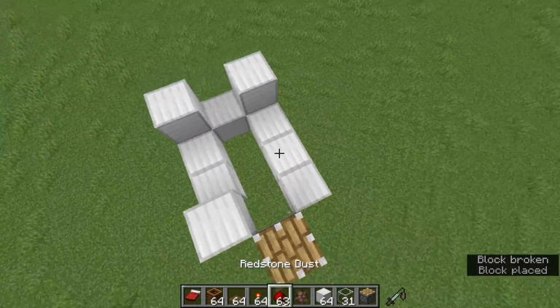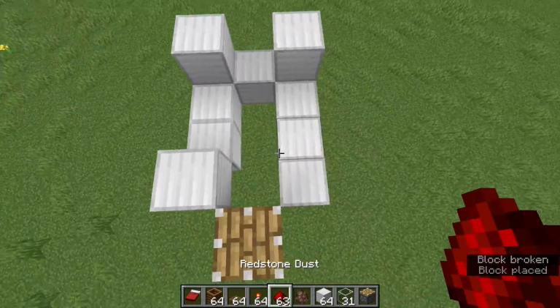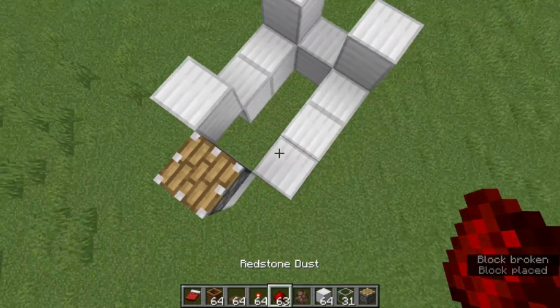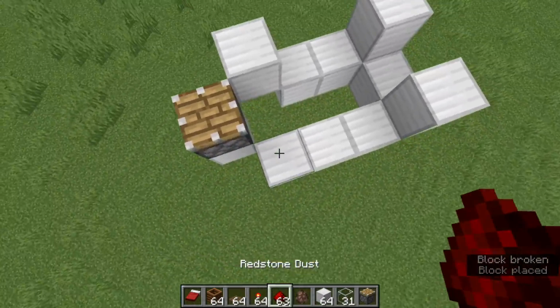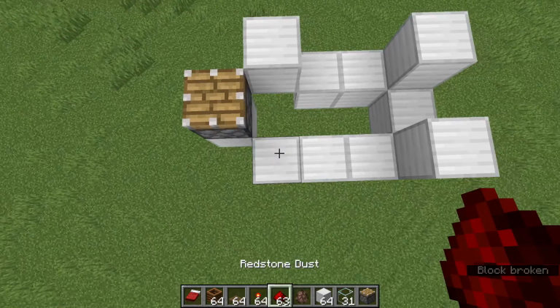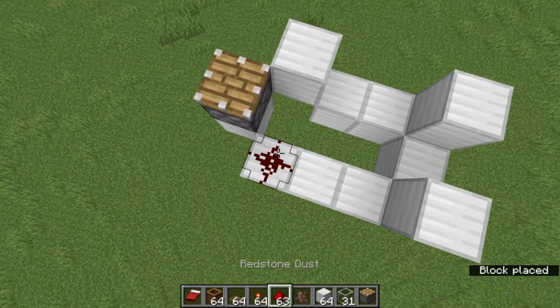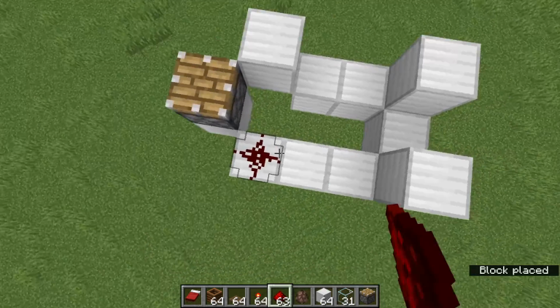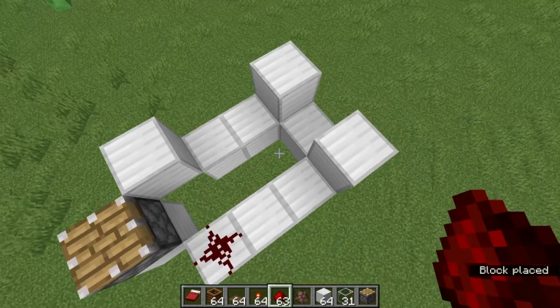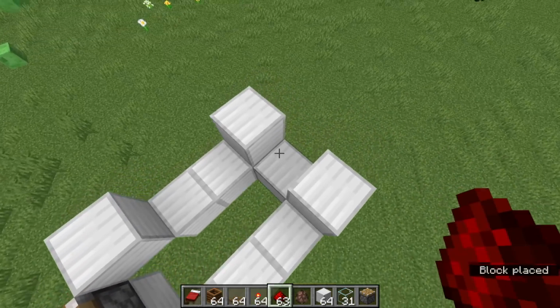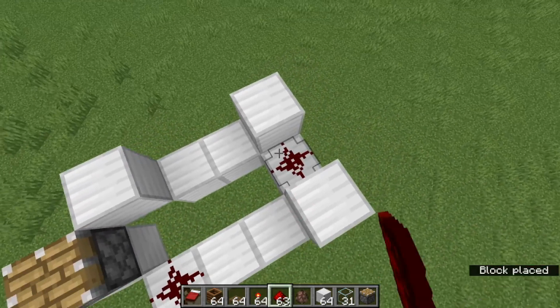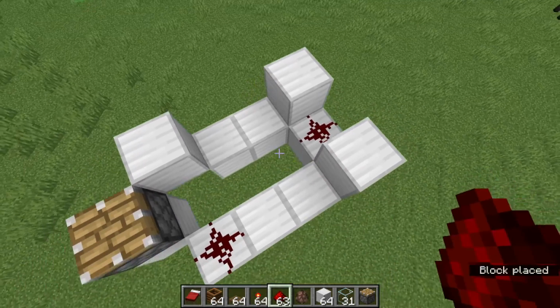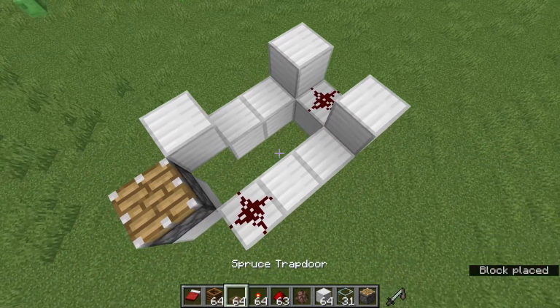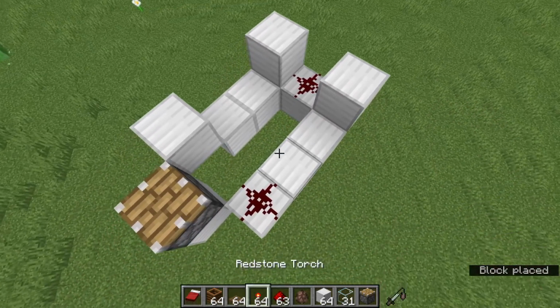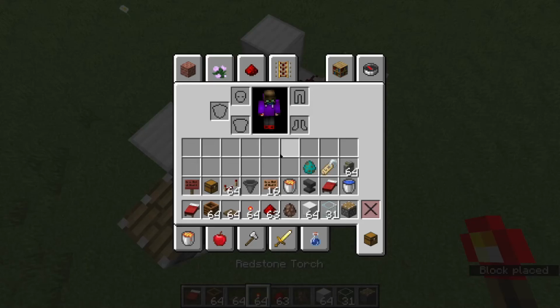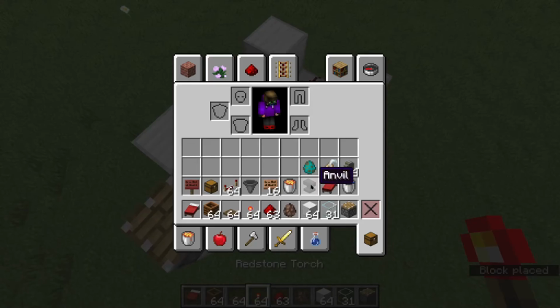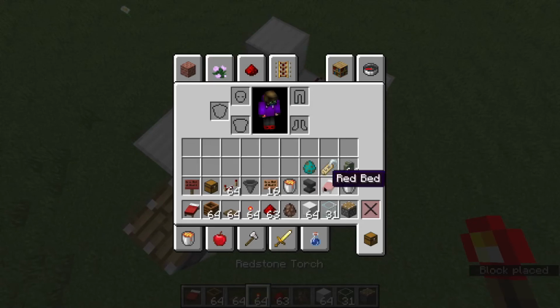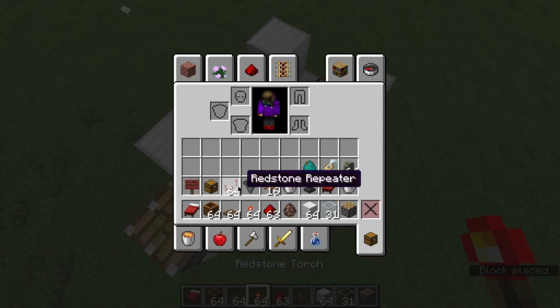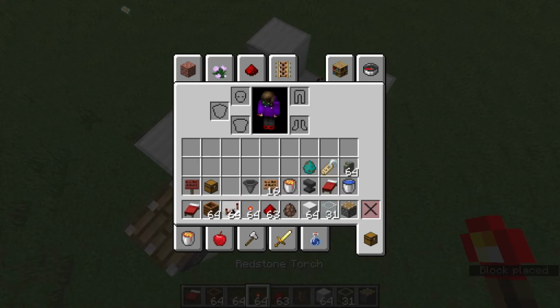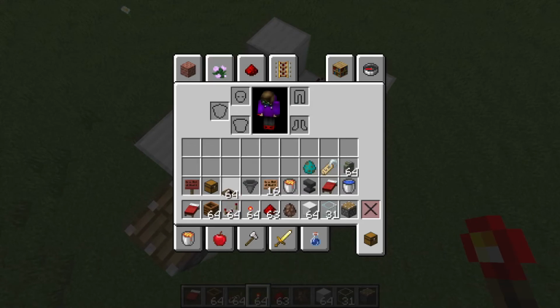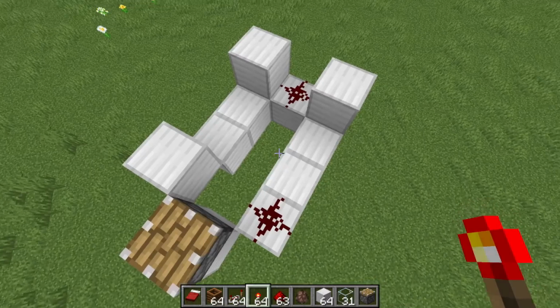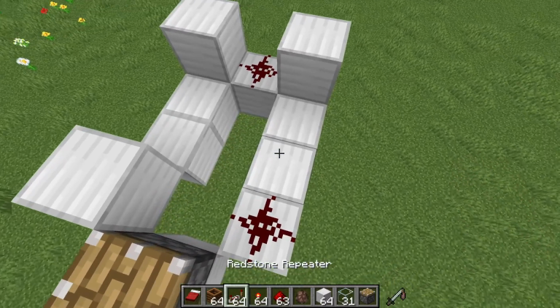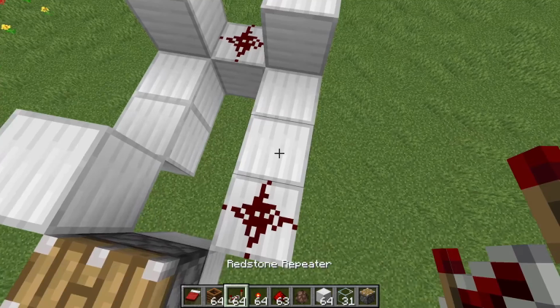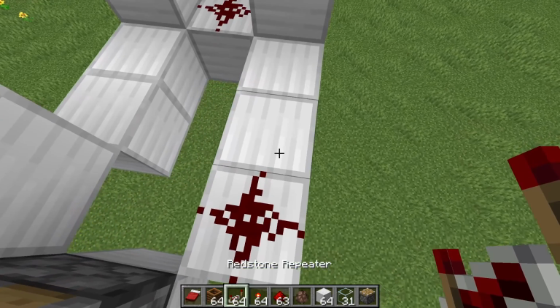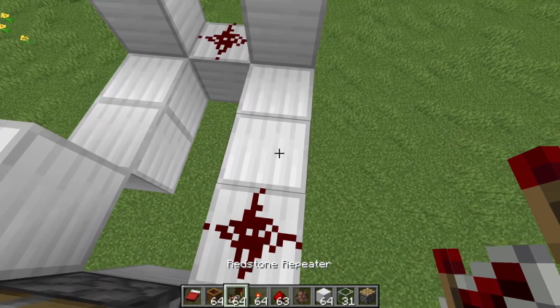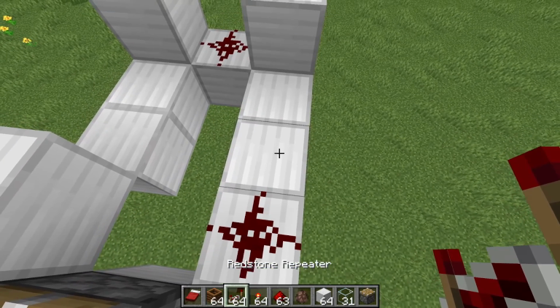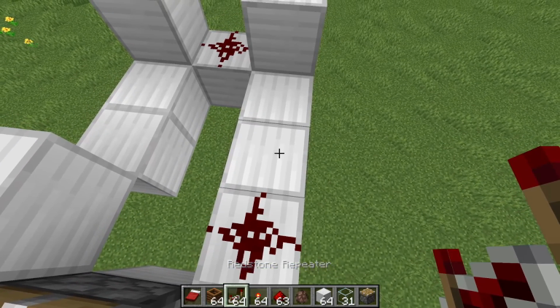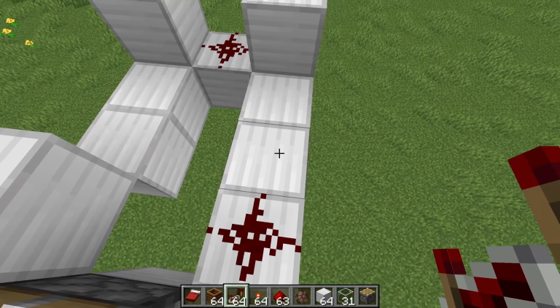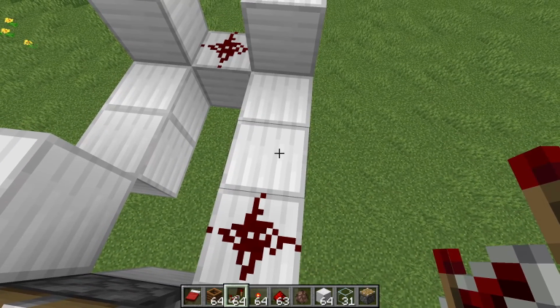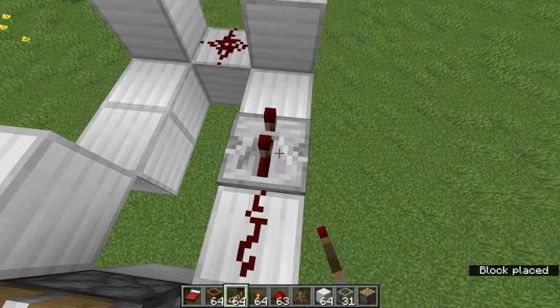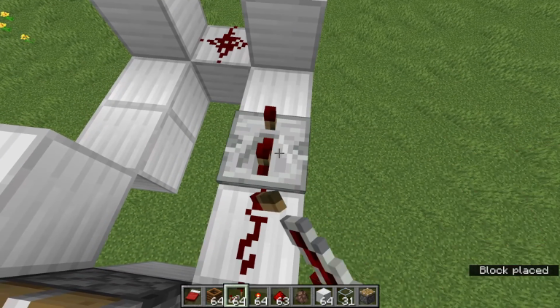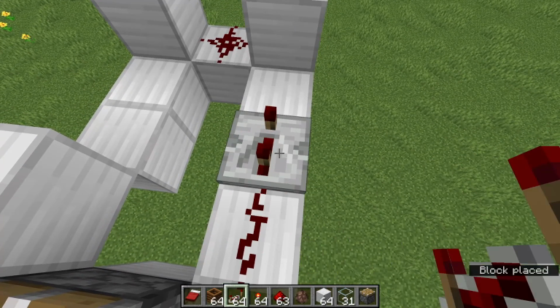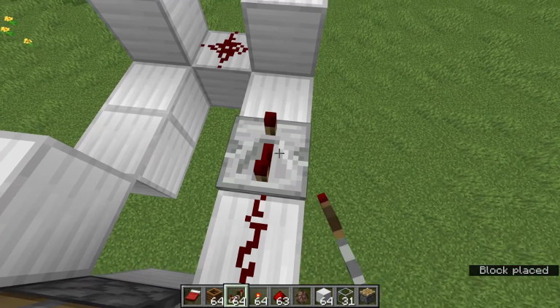Then you want to put redstone dust here and here. Then get your repeaters and put them all on 4 ticks like this.